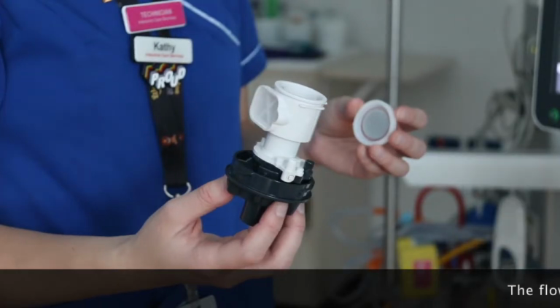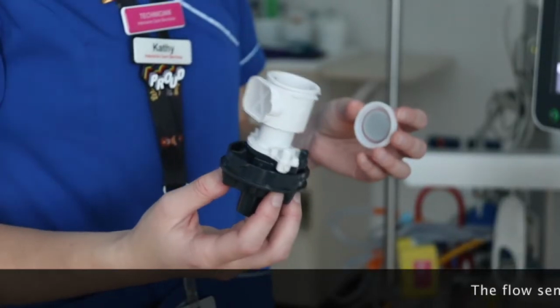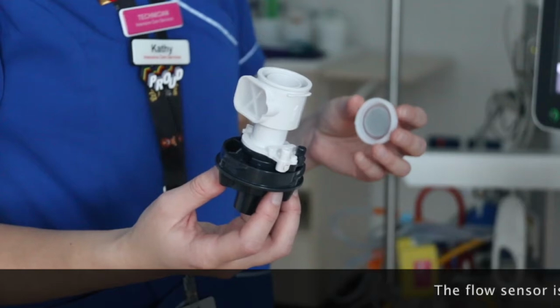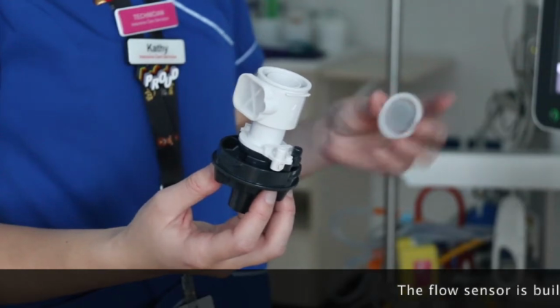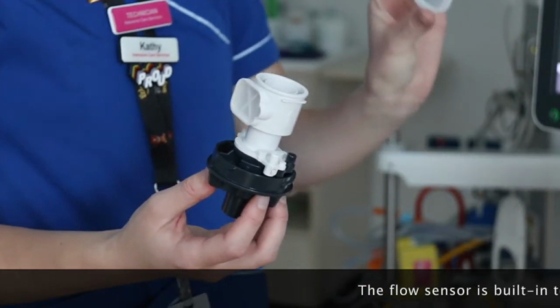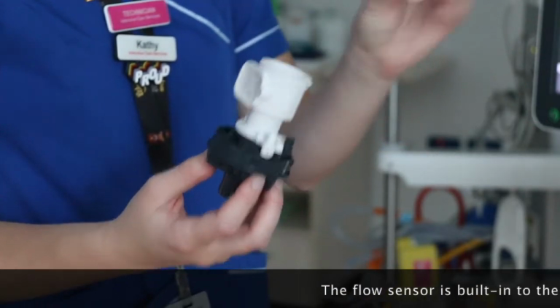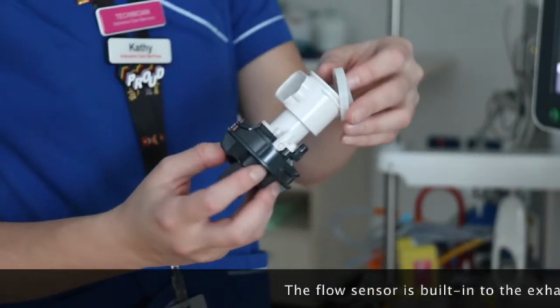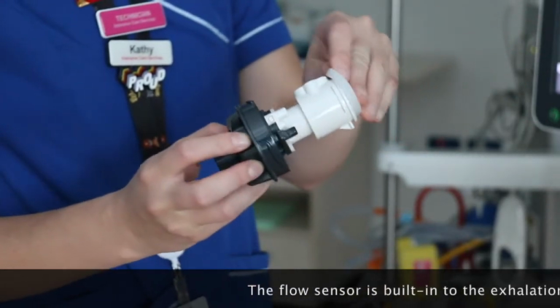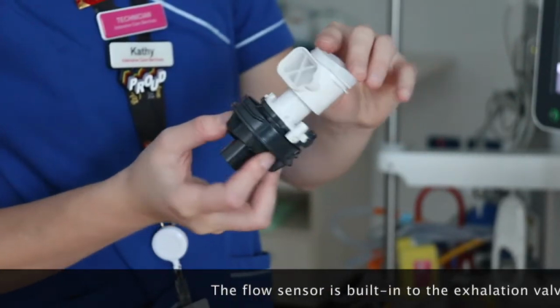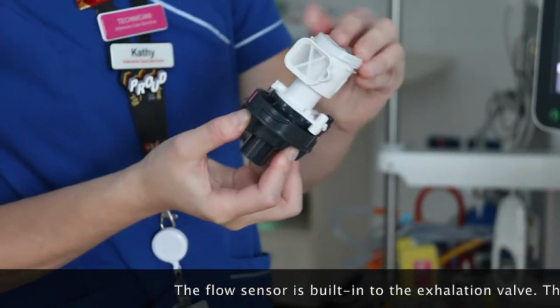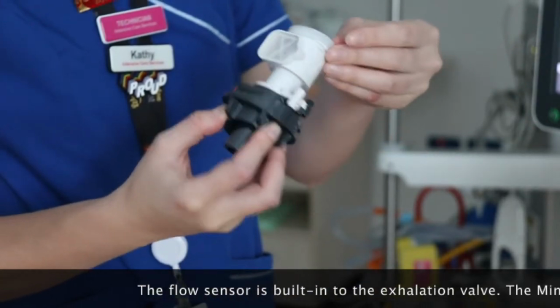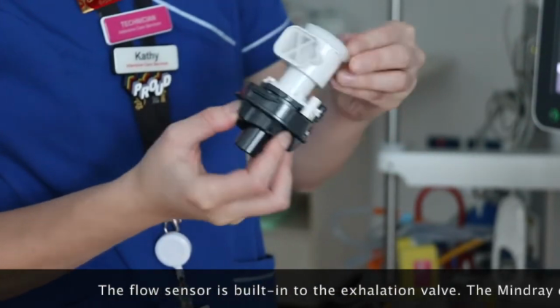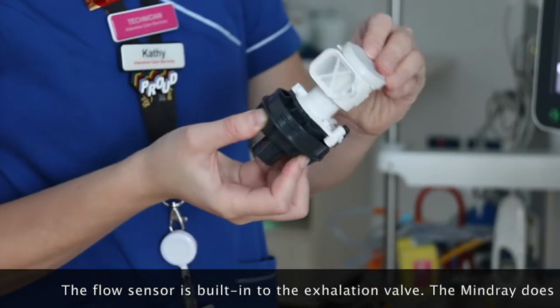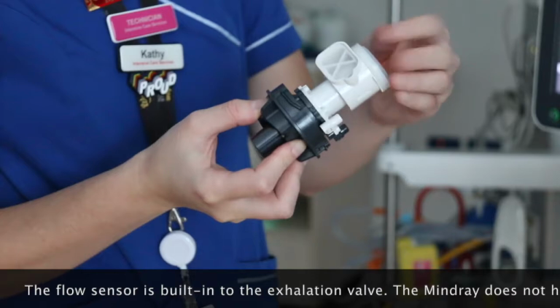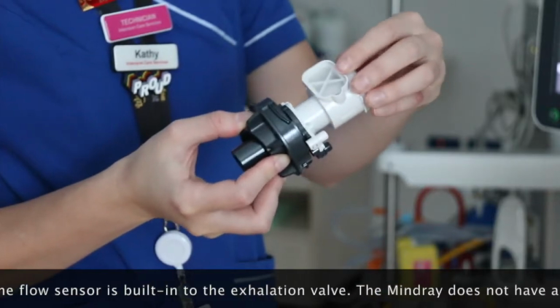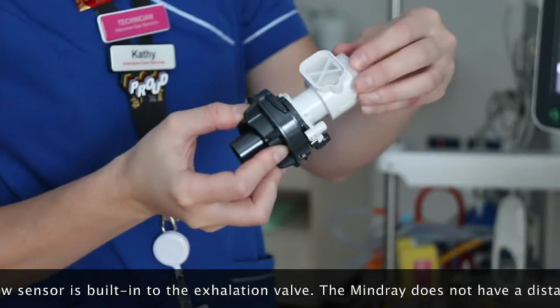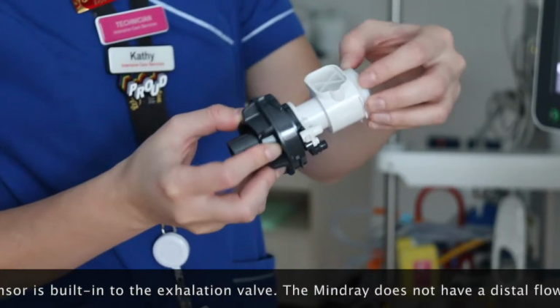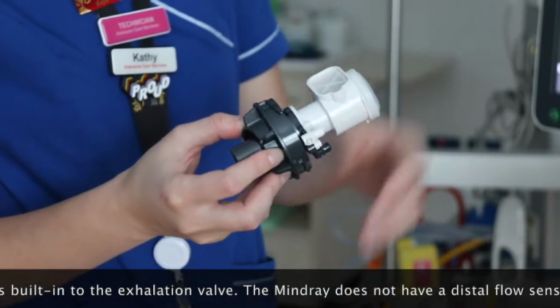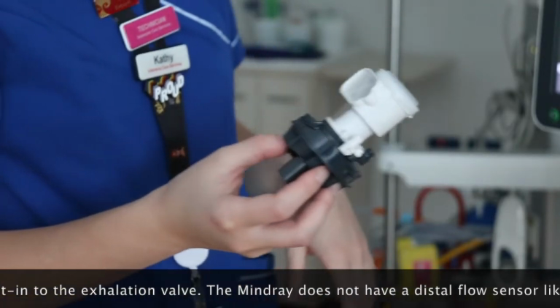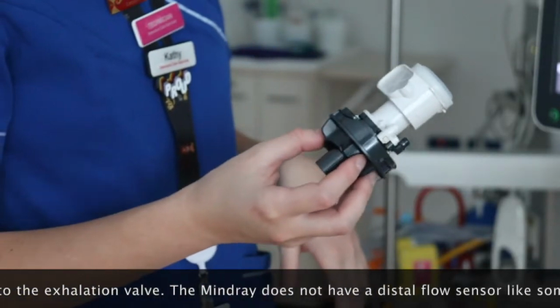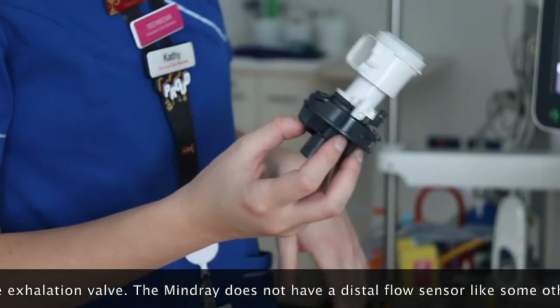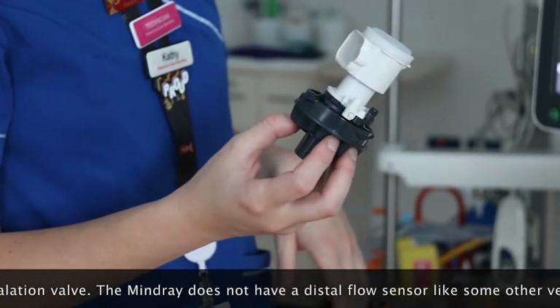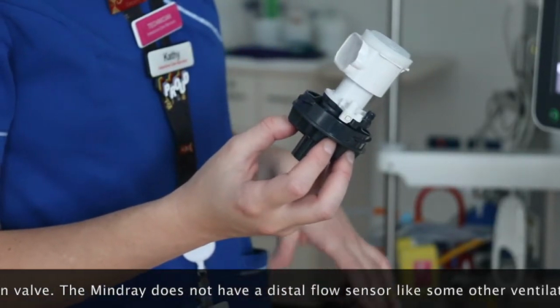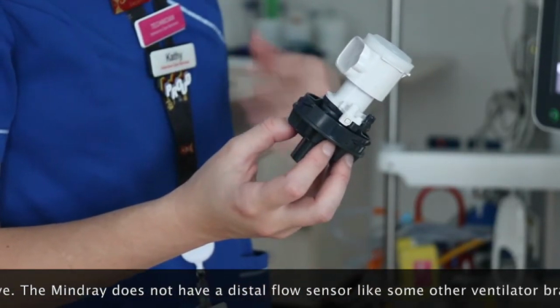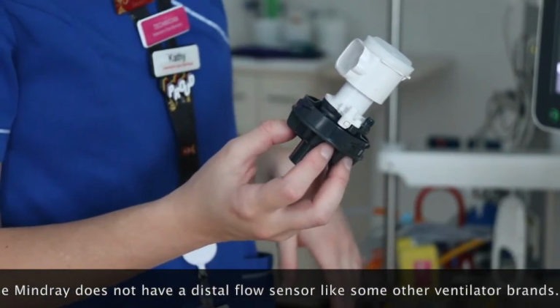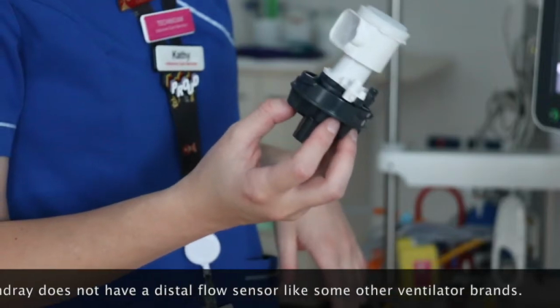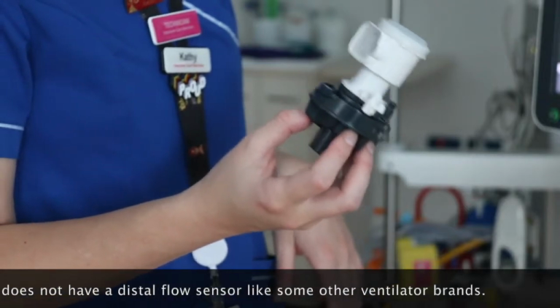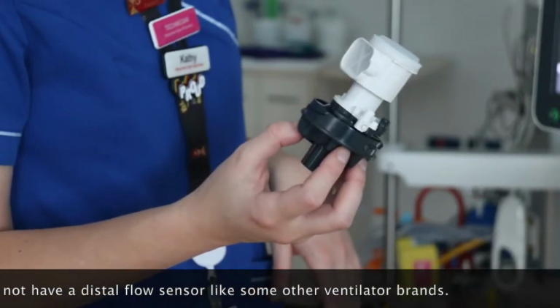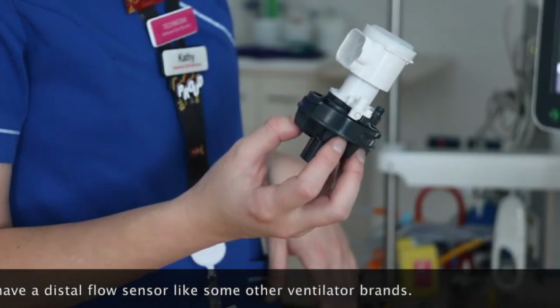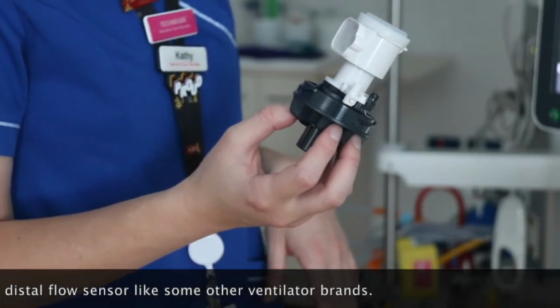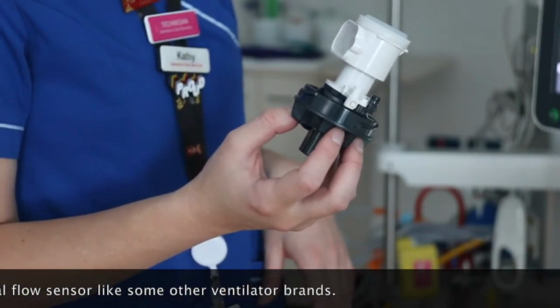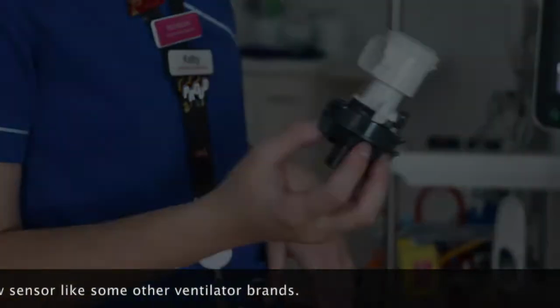This is your exhalation valve. You want the diaphragm to be covering this bit here. We send this for sterilising between every patient, and the most important part of the checks that we've found is calibrating your flow sensor to your ventilator before you do your system check.